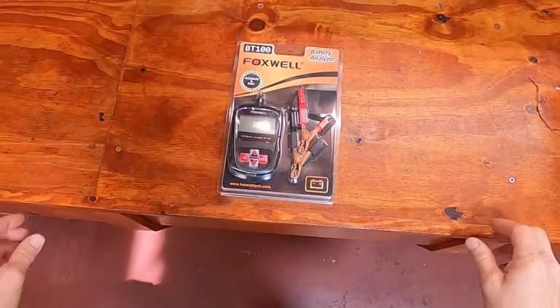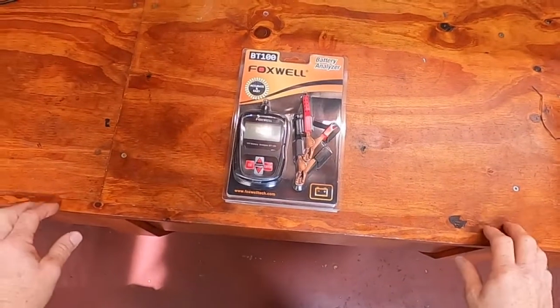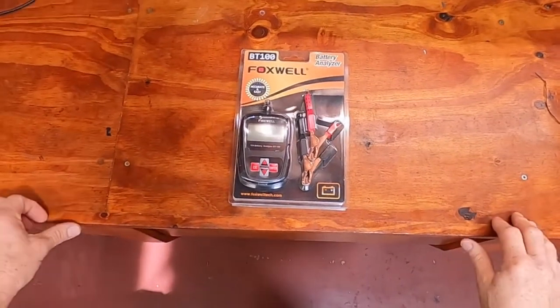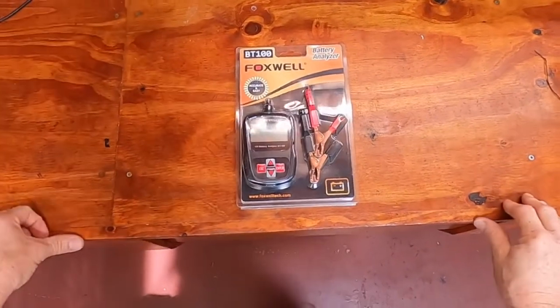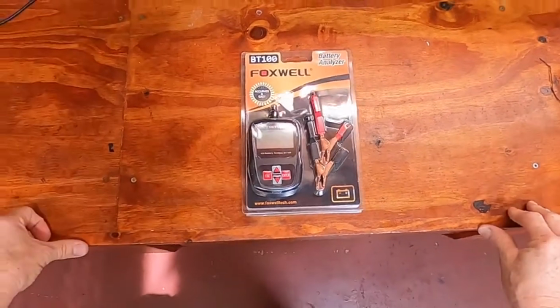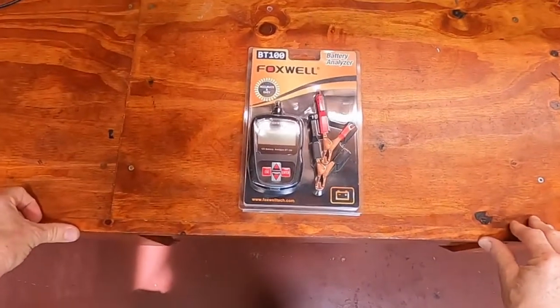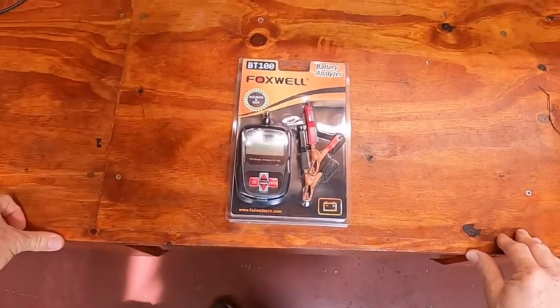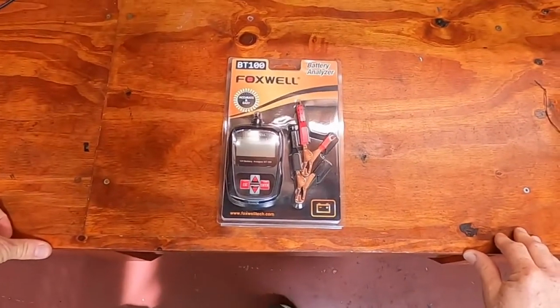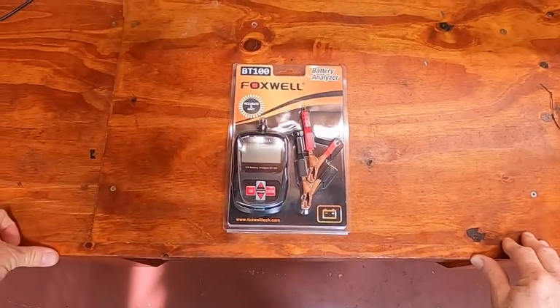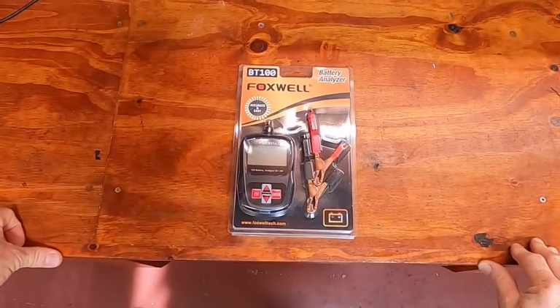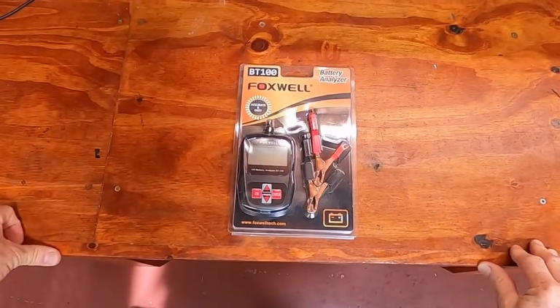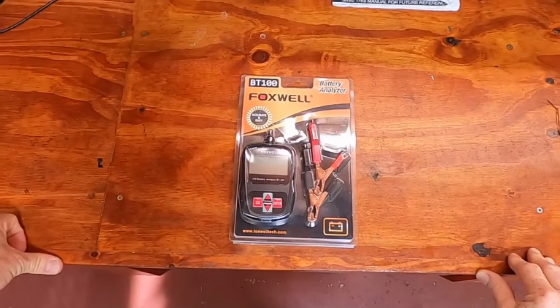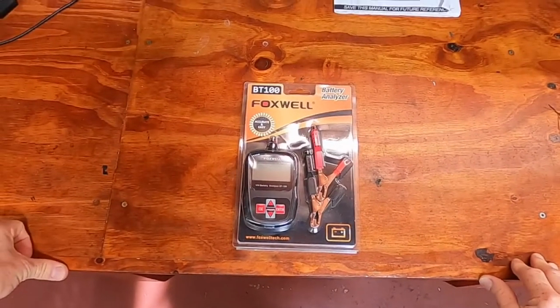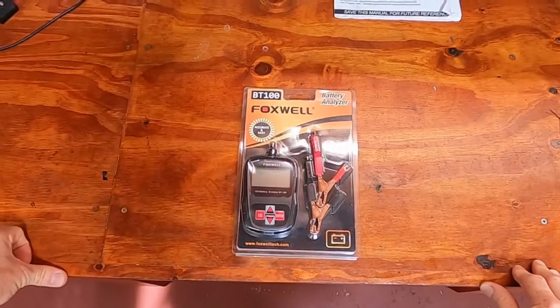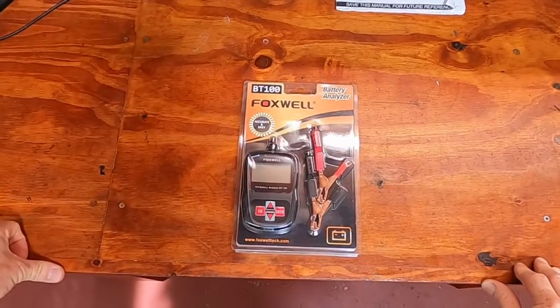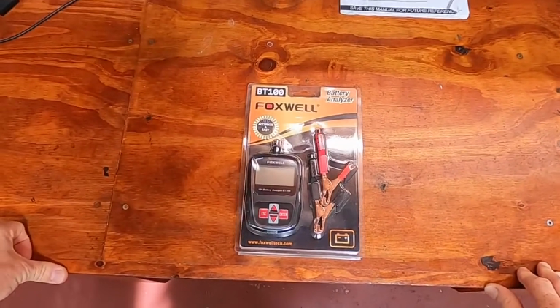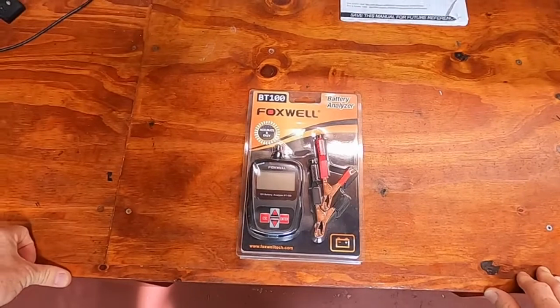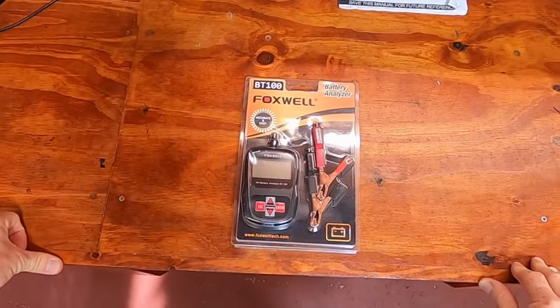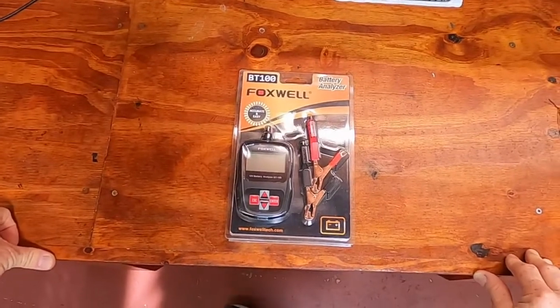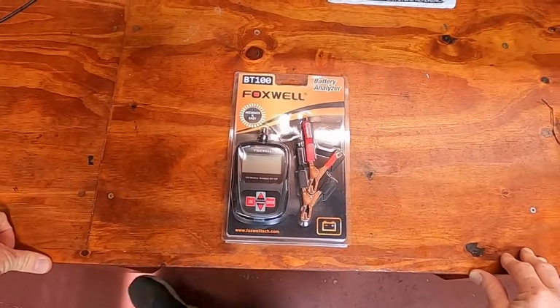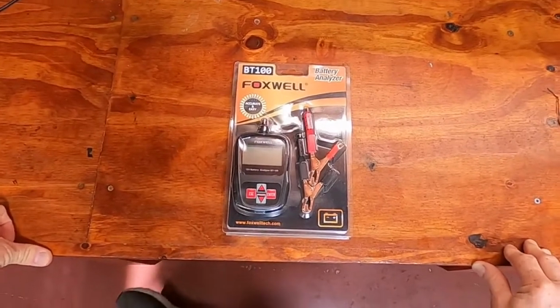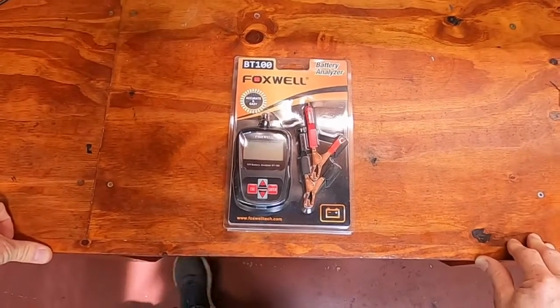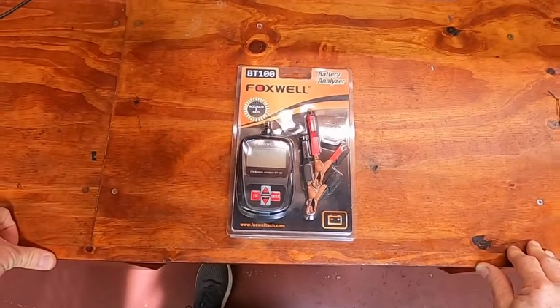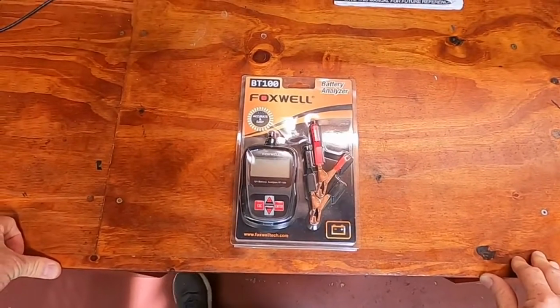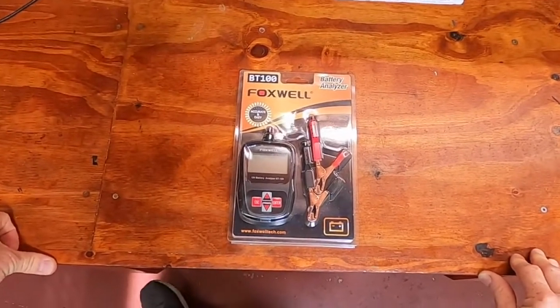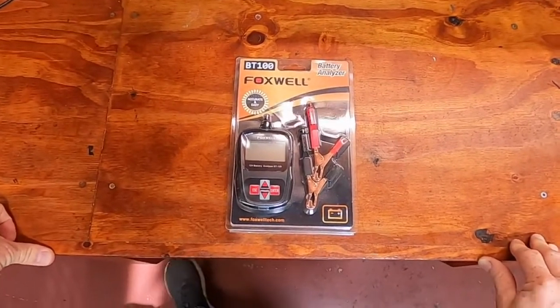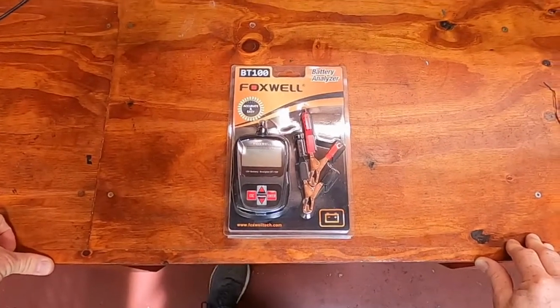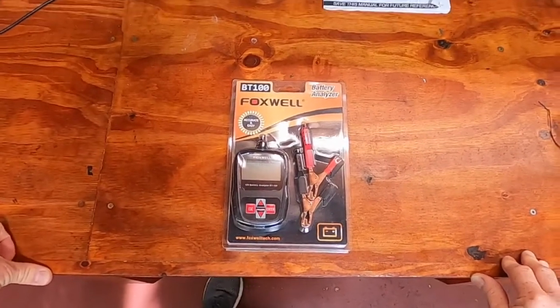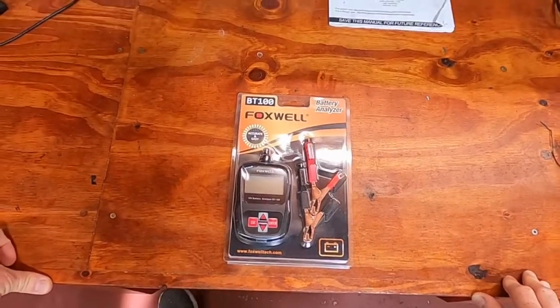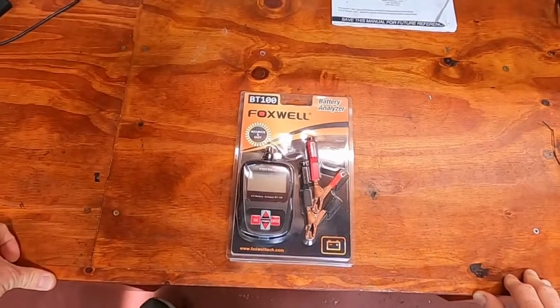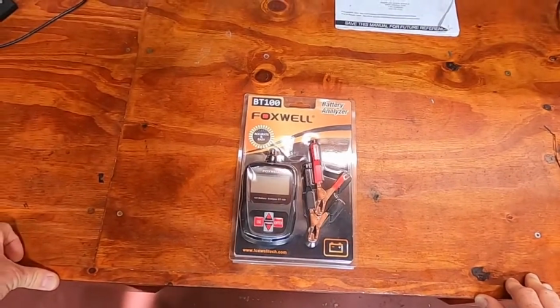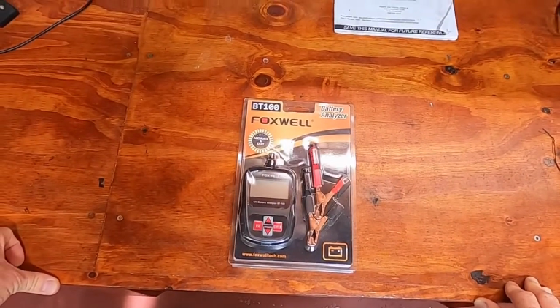Hey everybody, it's Mark again for Foxwell. Today we're unboxing a BT100 battery analyzer. This is Foxwell's entry-level battery tester.